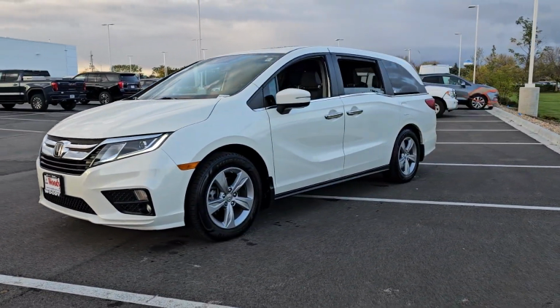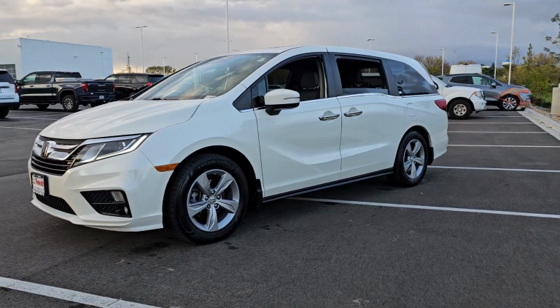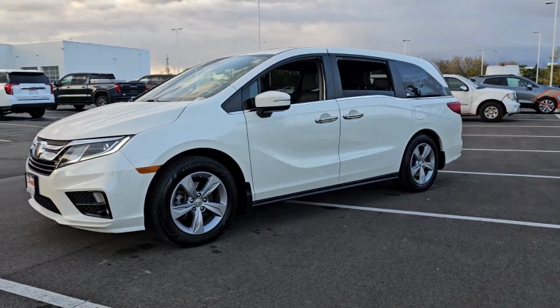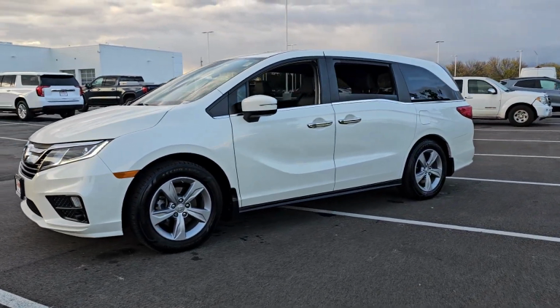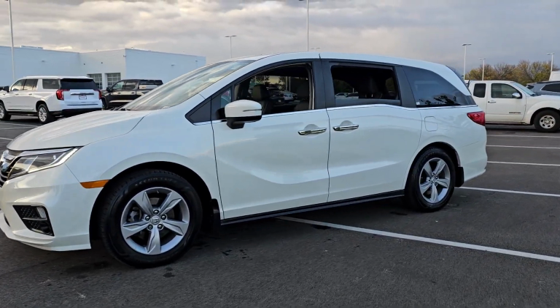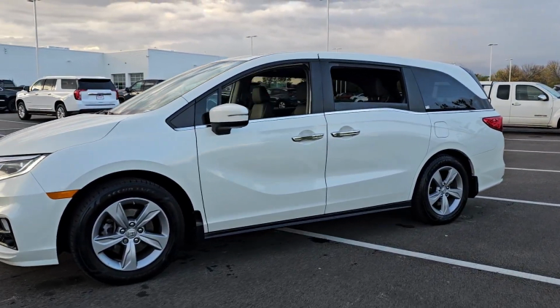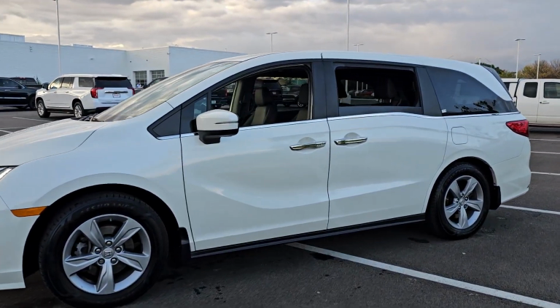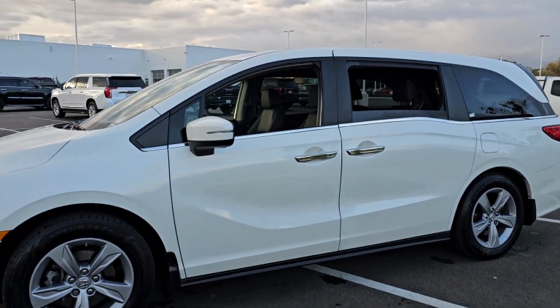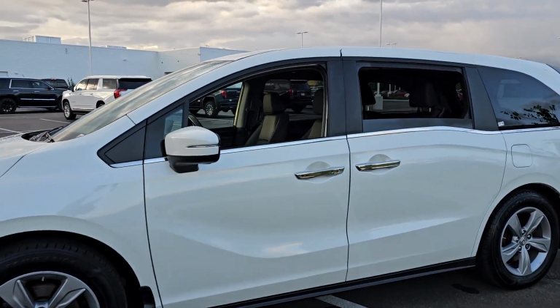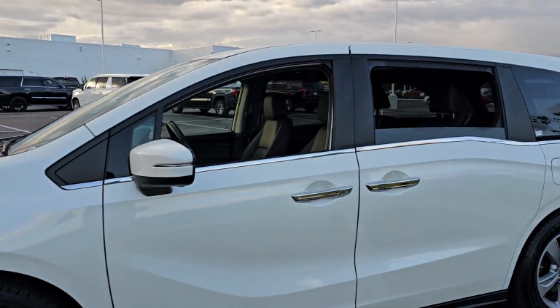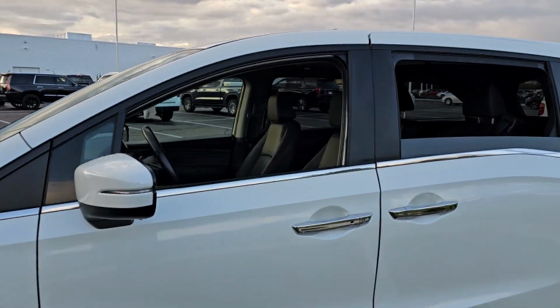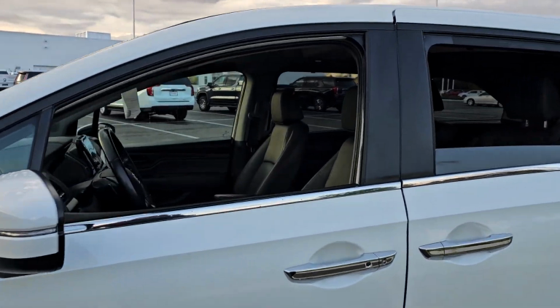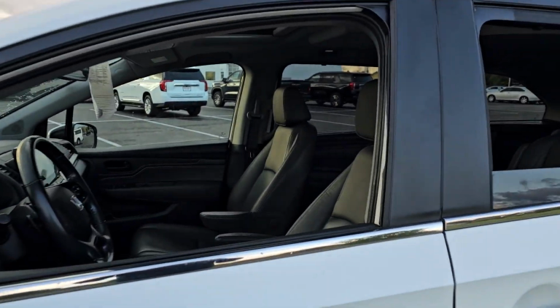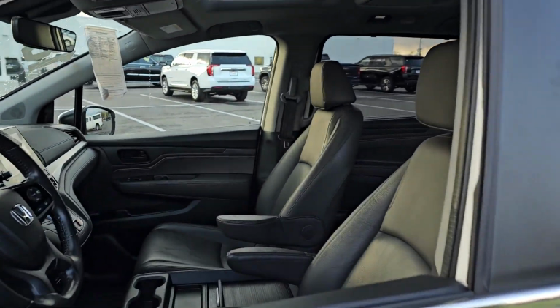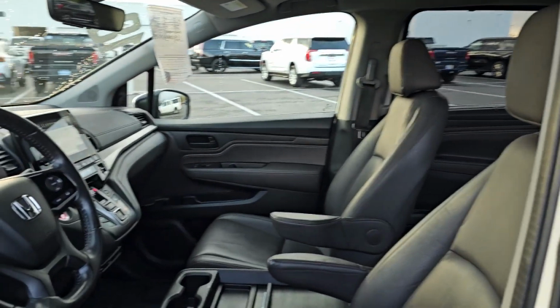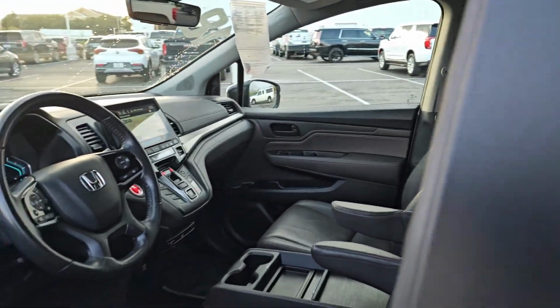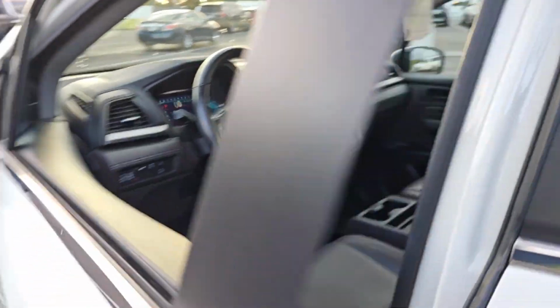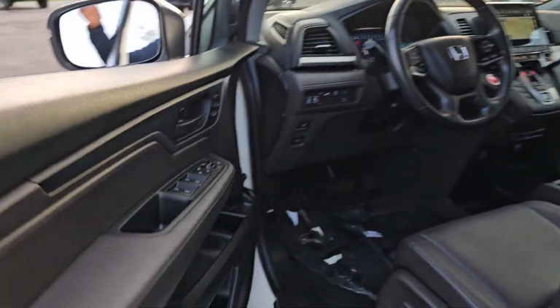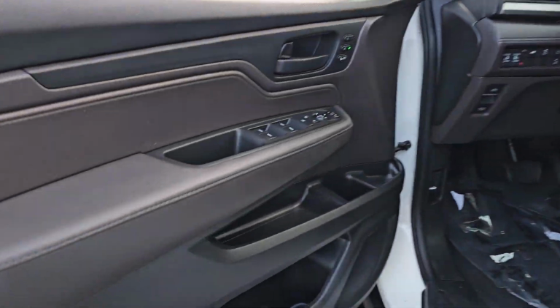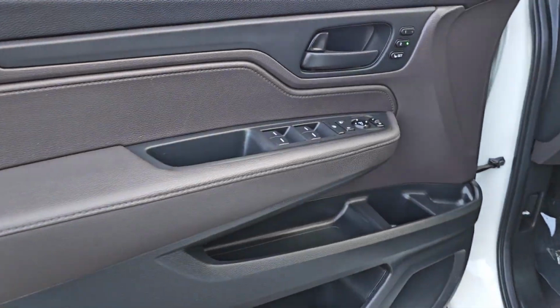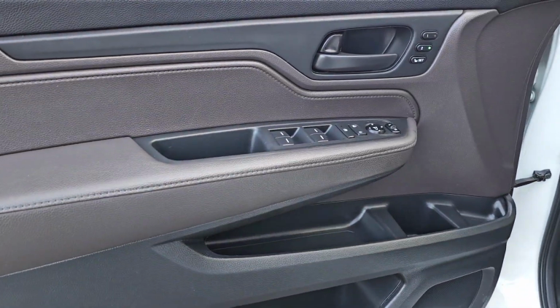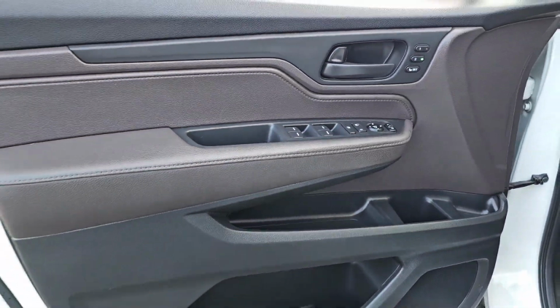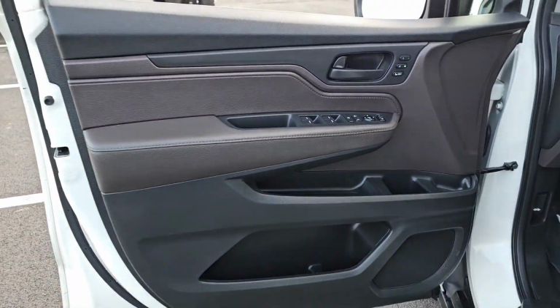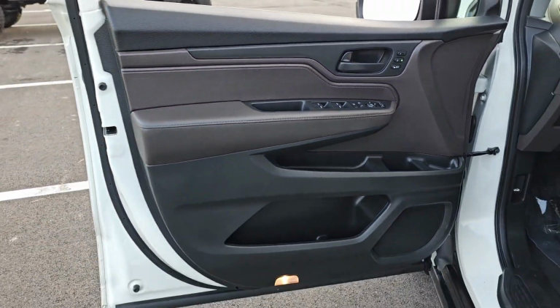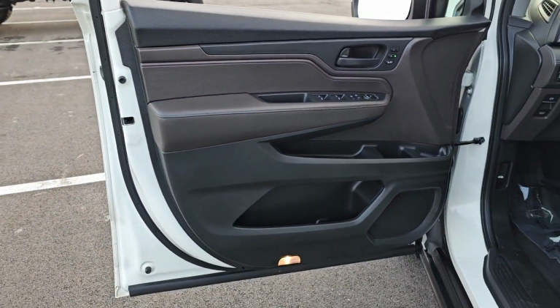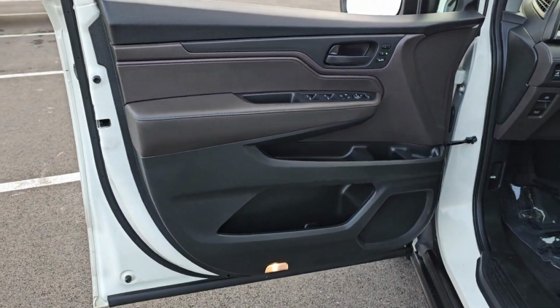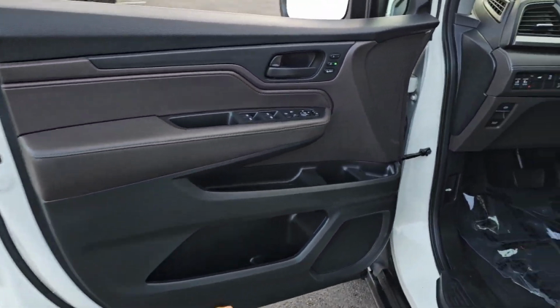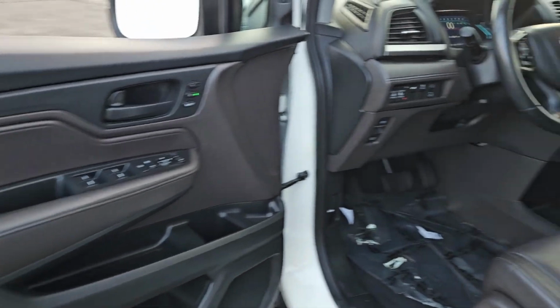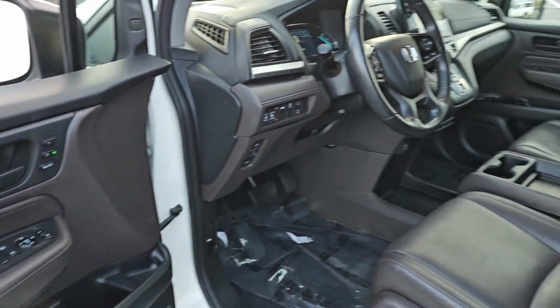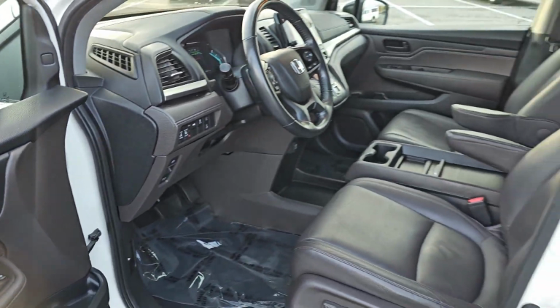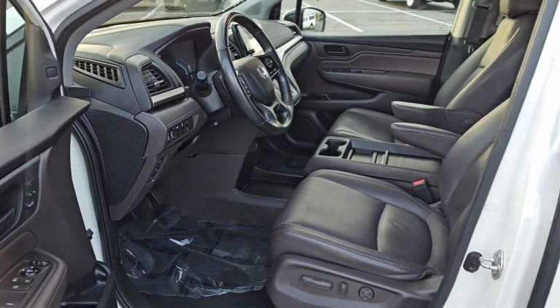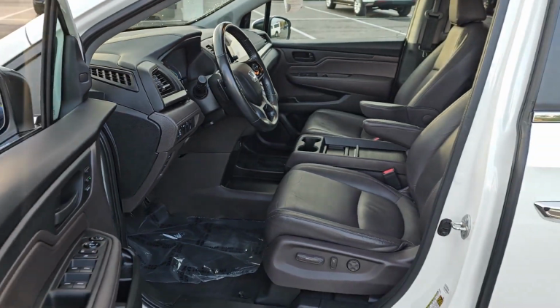Look forward to even the most ordinary outings when you drive this sleek, comfortable Odyssey. Its smart tech keeps you safe and connected, while its thoughtful interior features assure a relaxing, peaceful passenger experience.